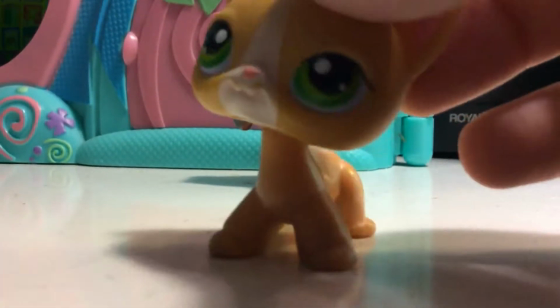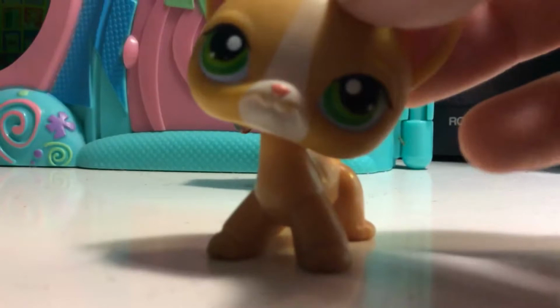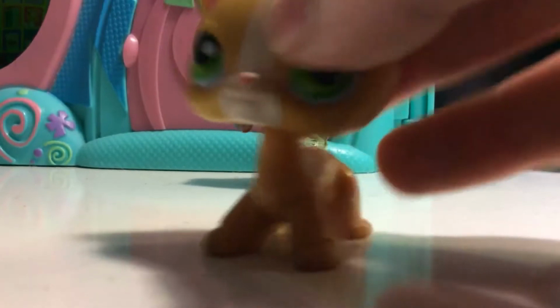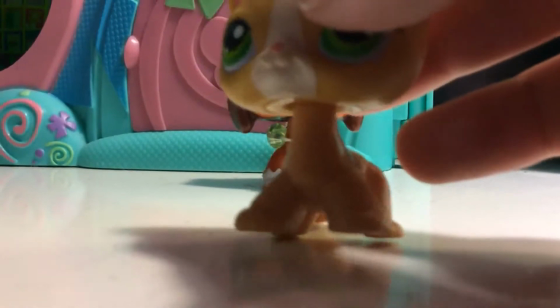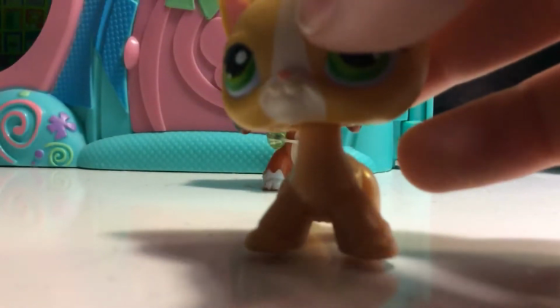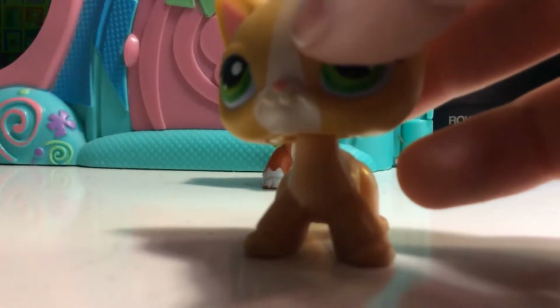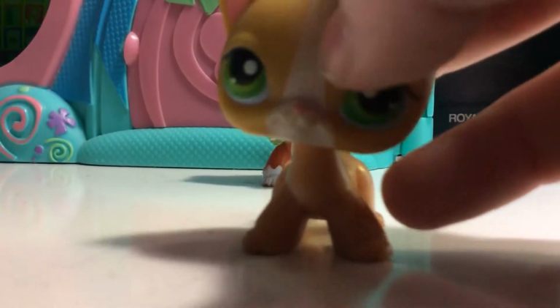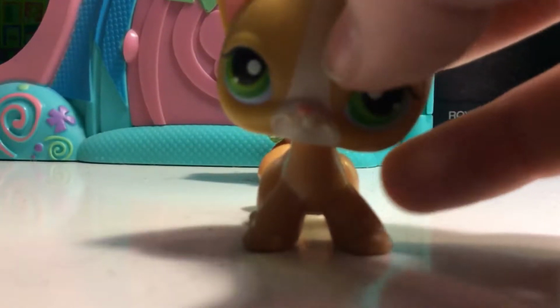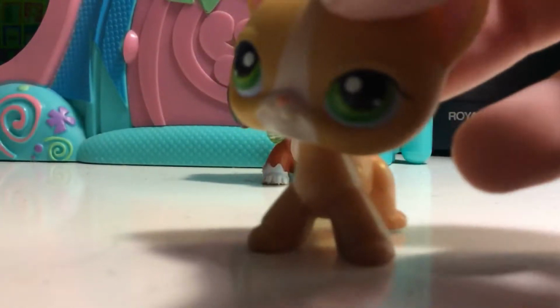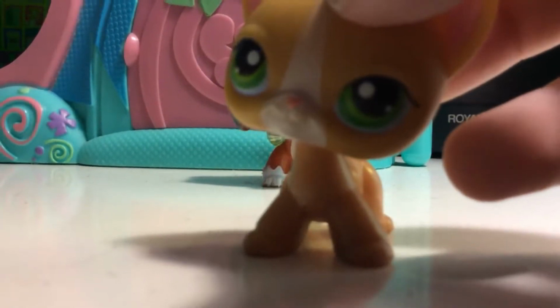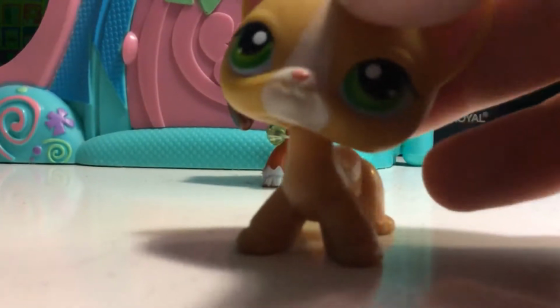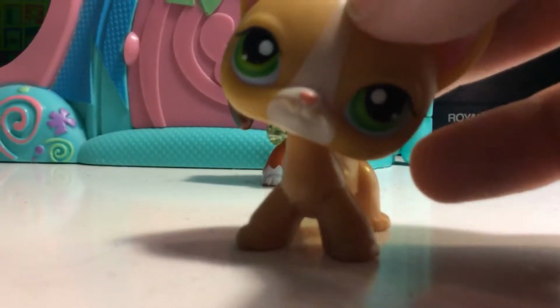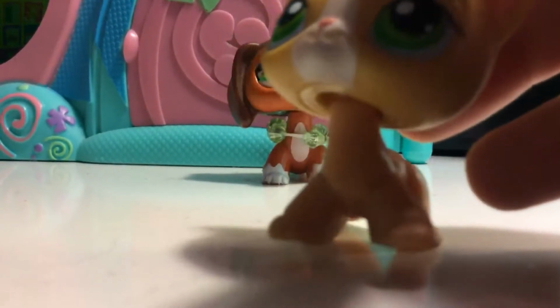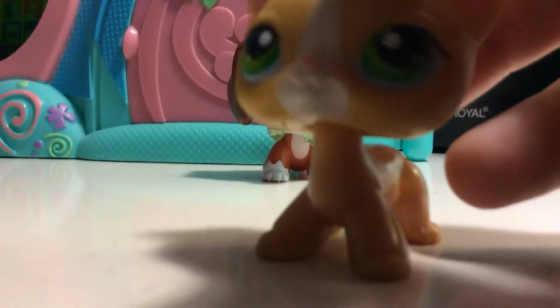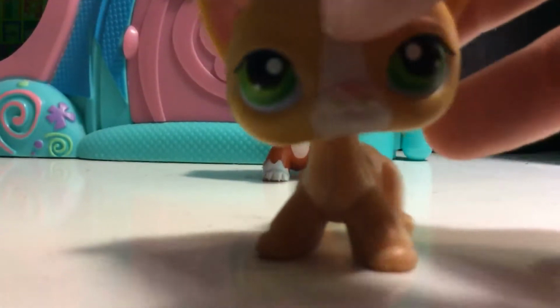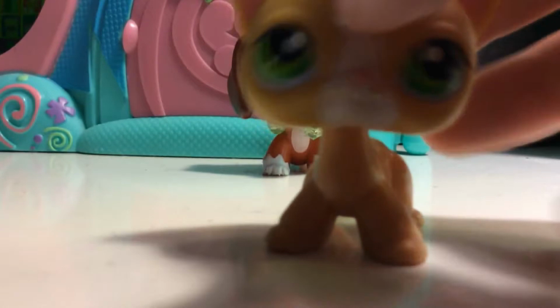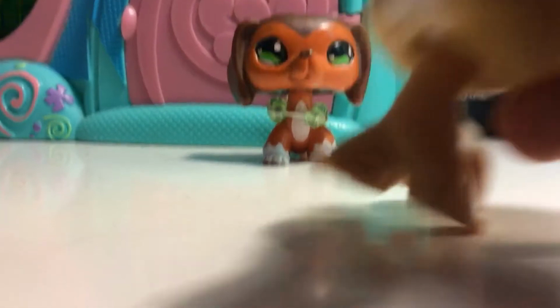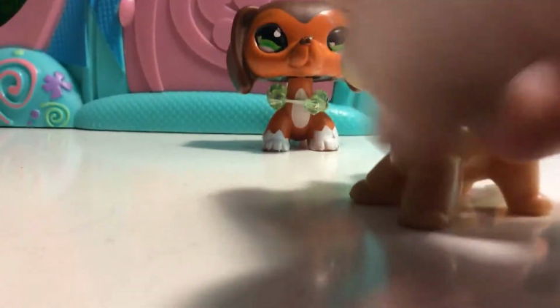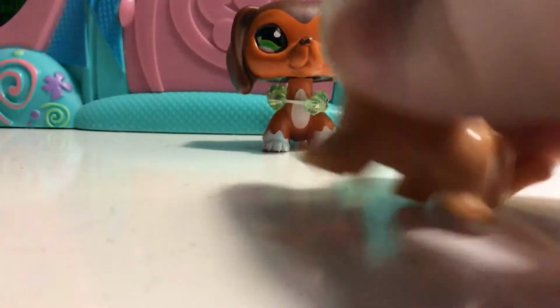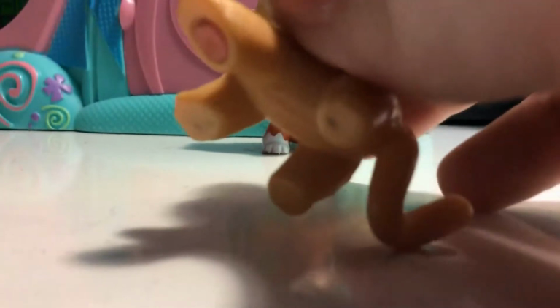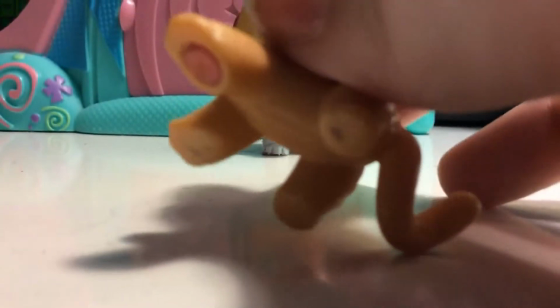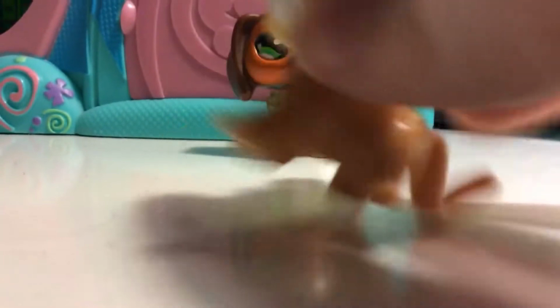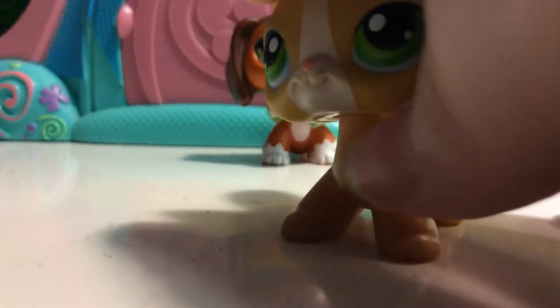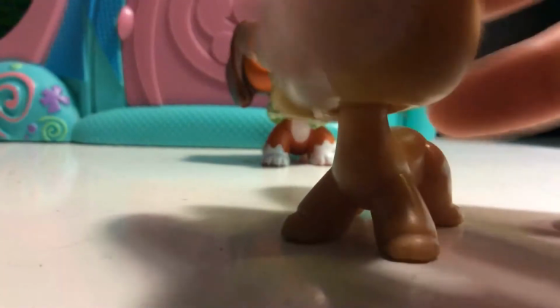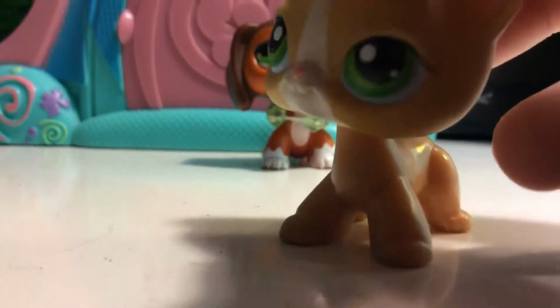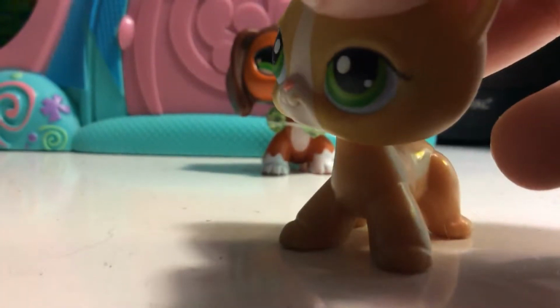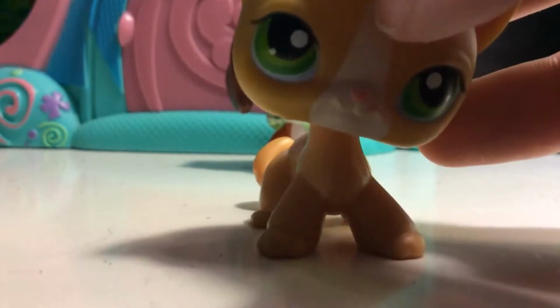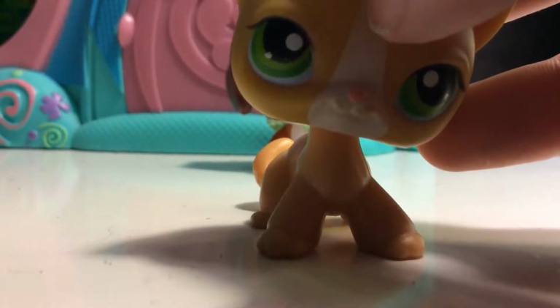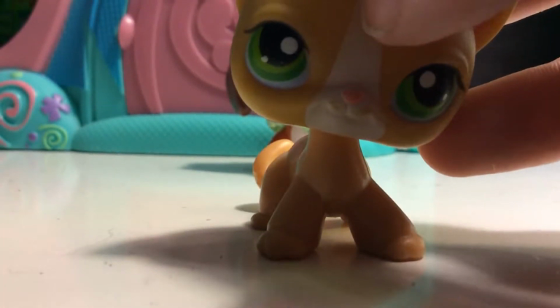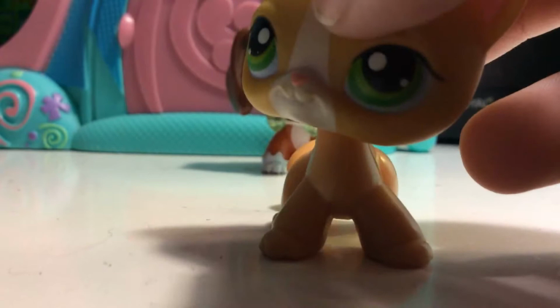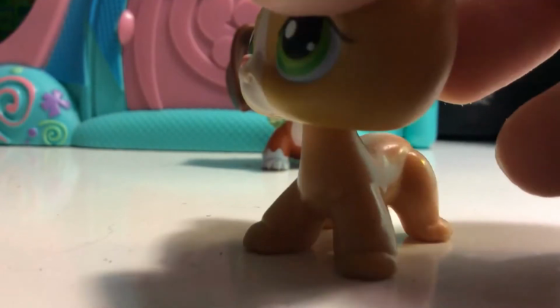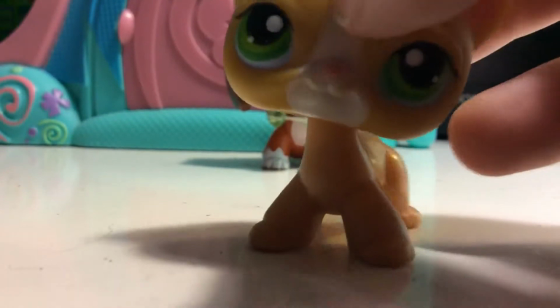No one commented except me, so well, for now. But I think pinks are more rare. I'm not sure though.